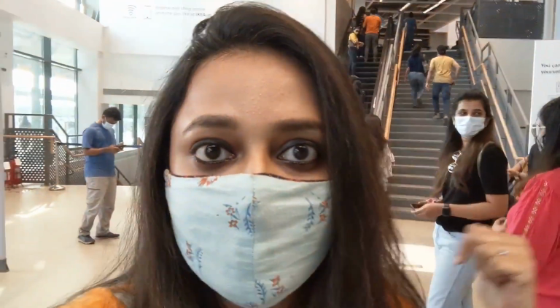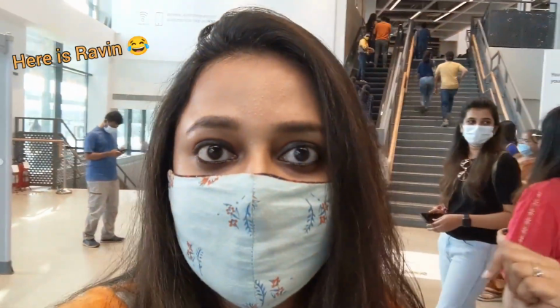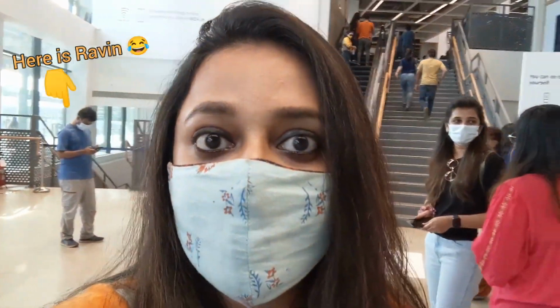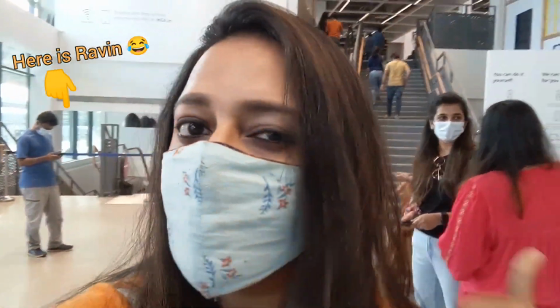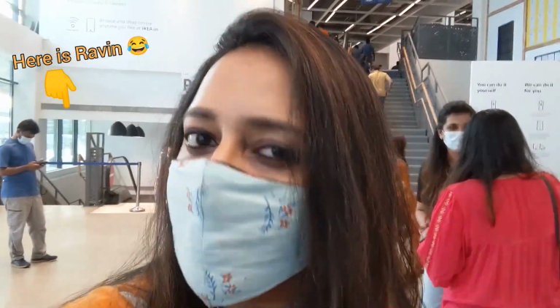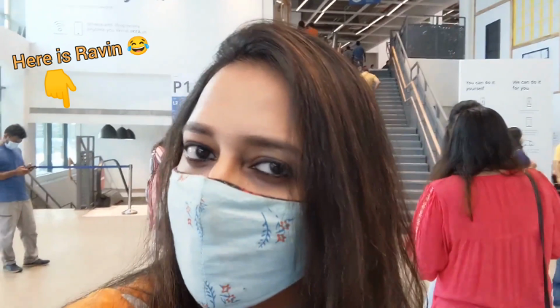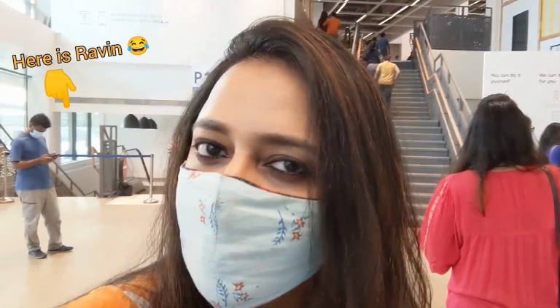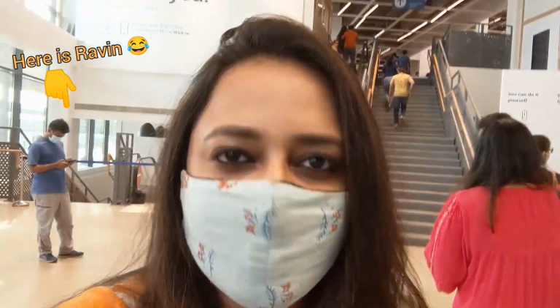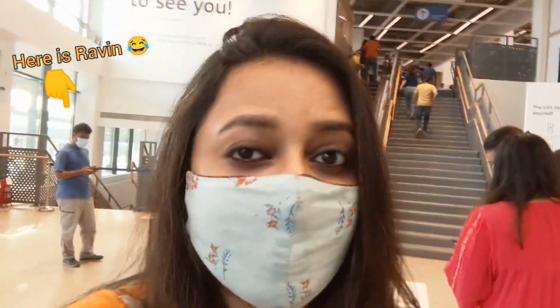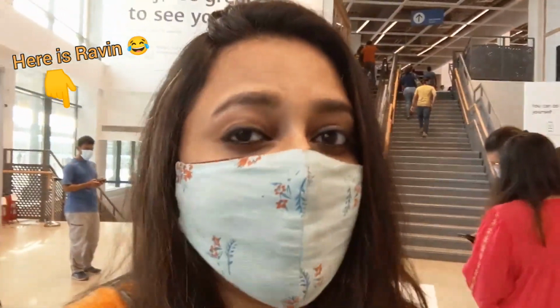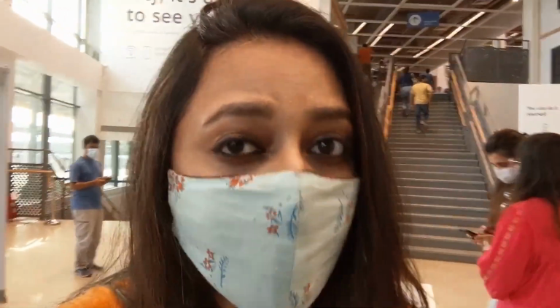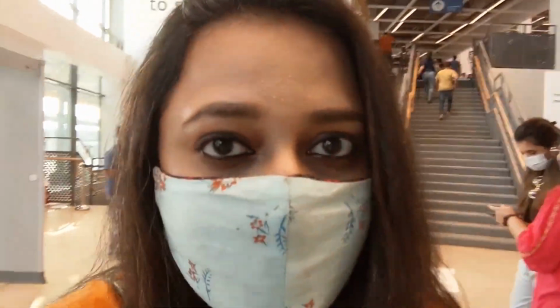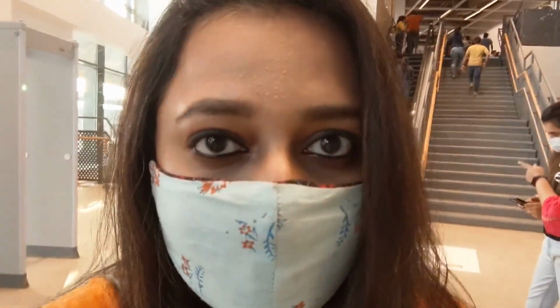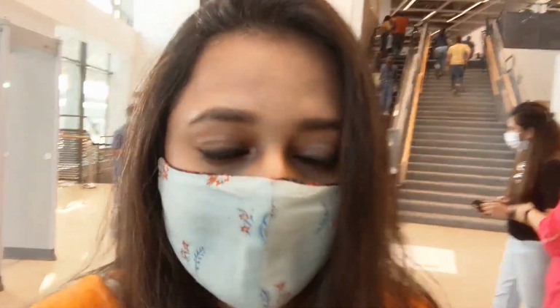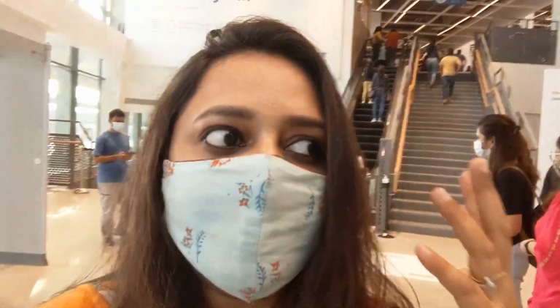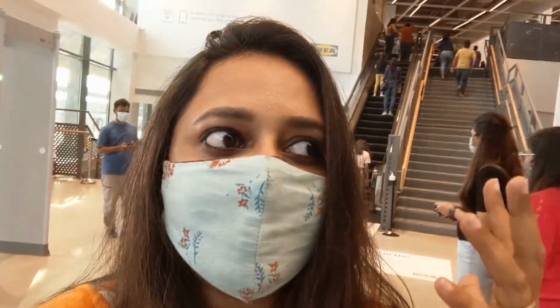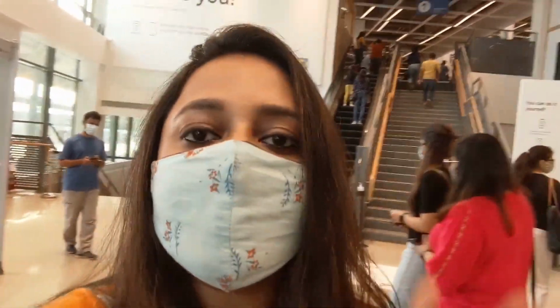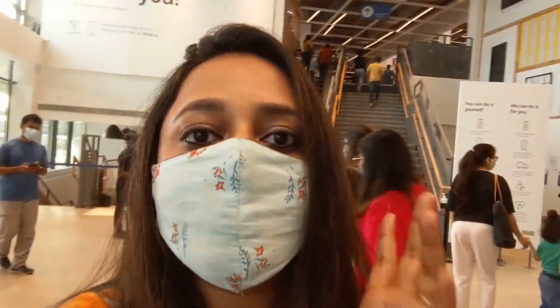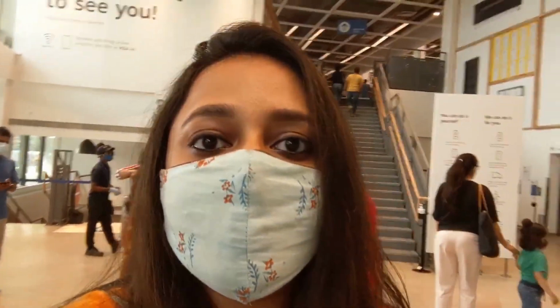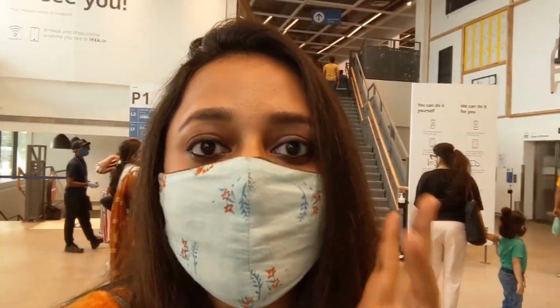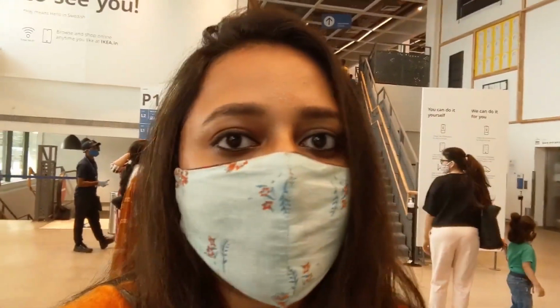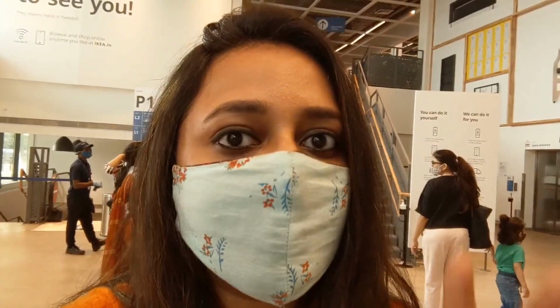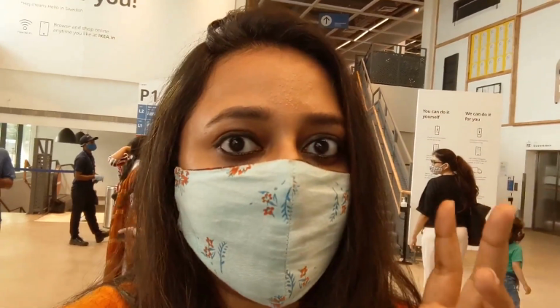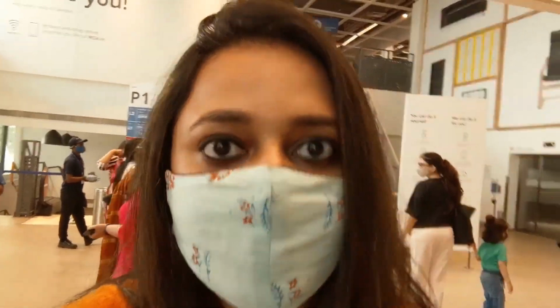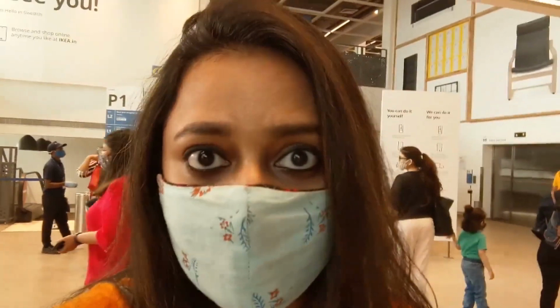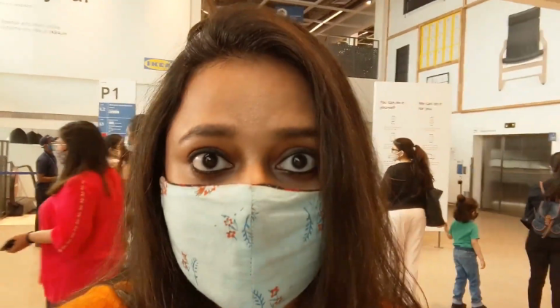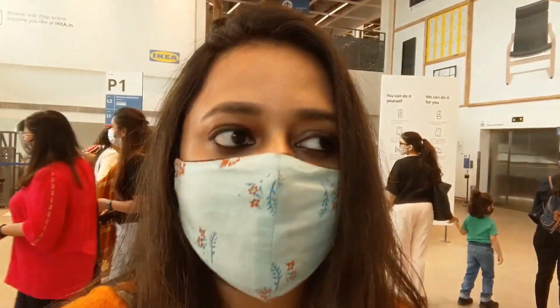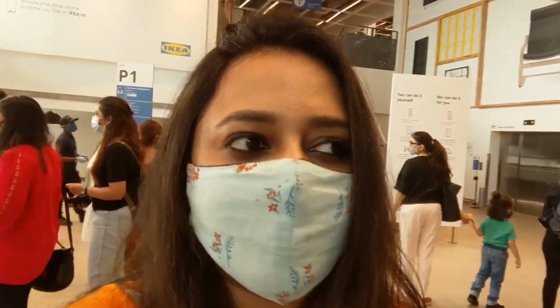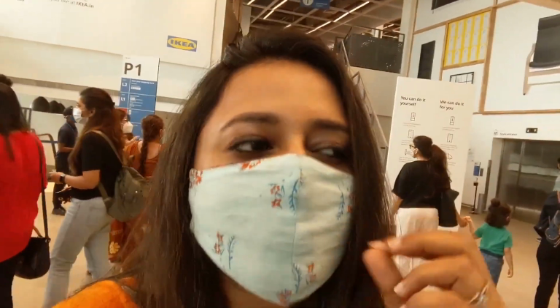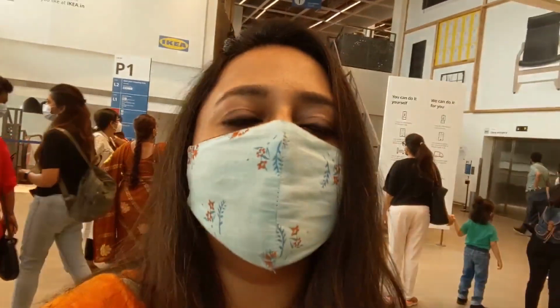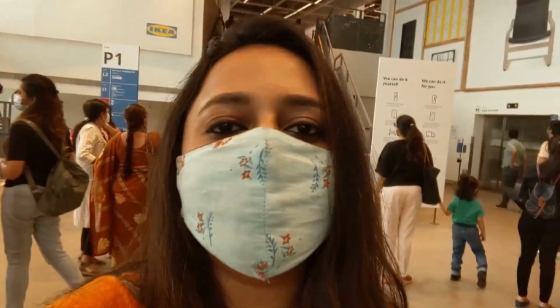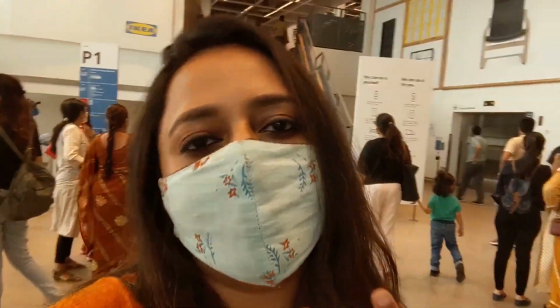Now we are going to eat. Let's see what options are there. The Swedish meatballs are very famous here and I am just hoping that they will get here soon.